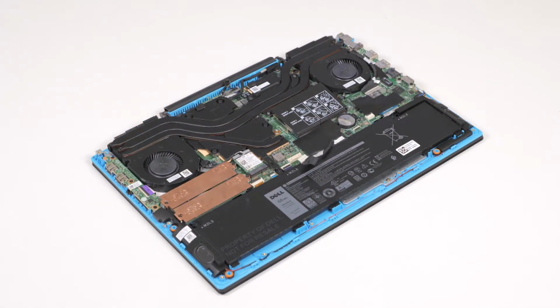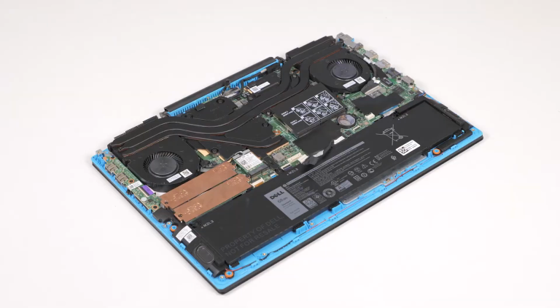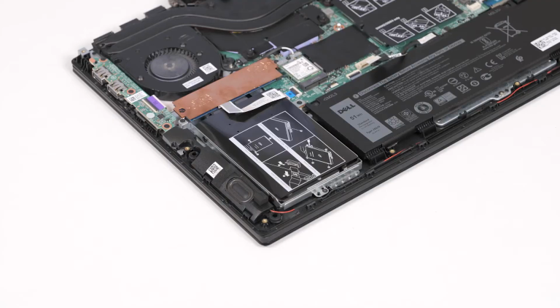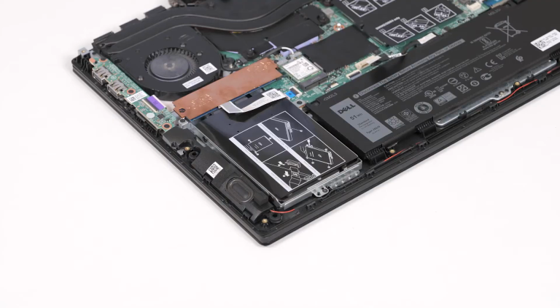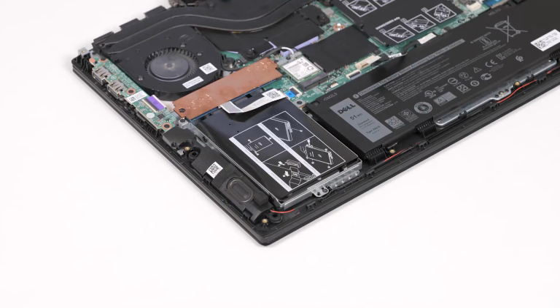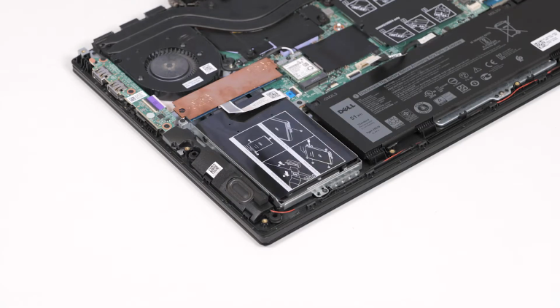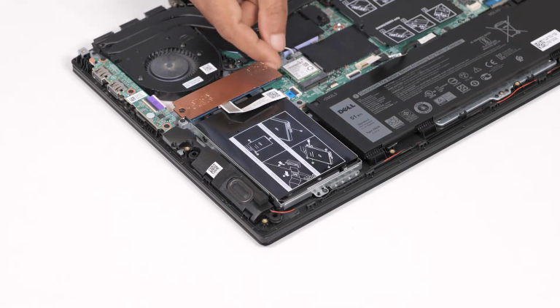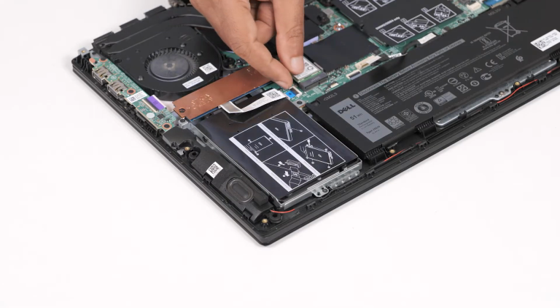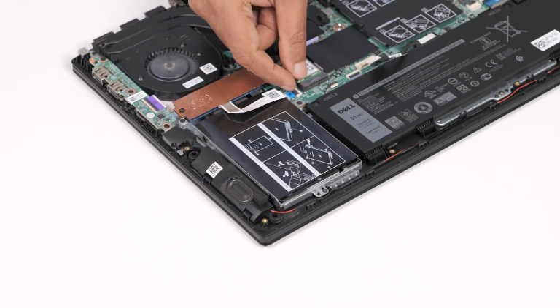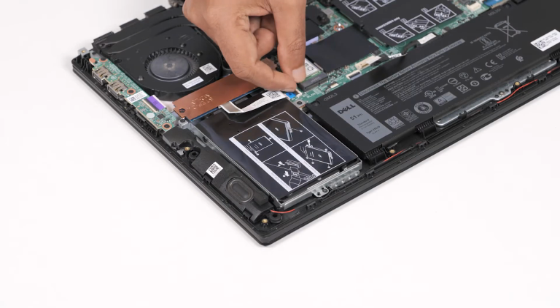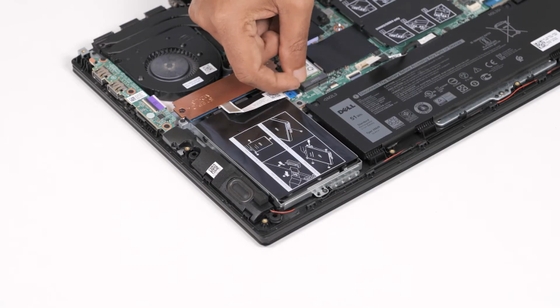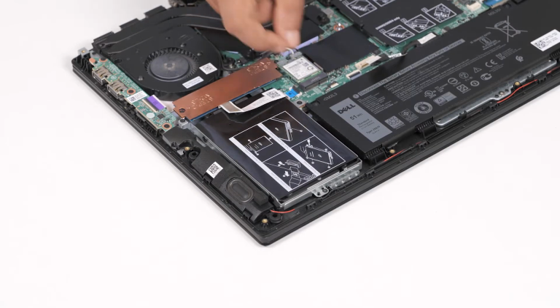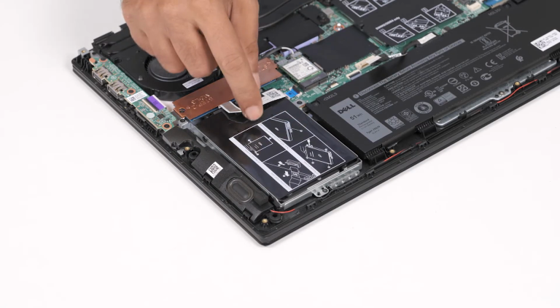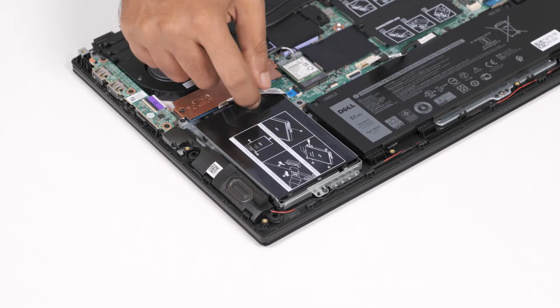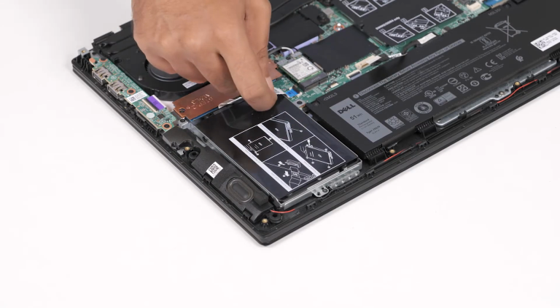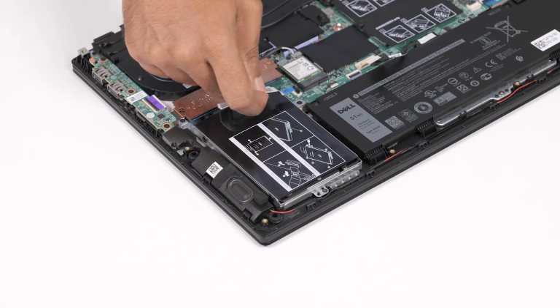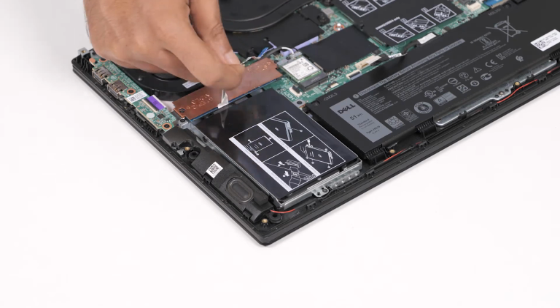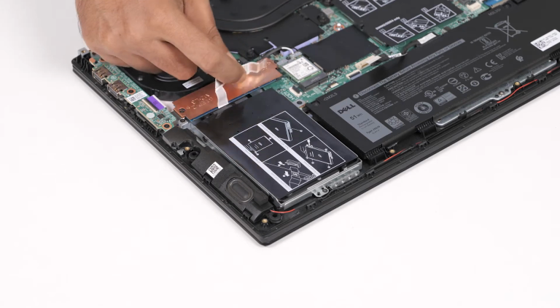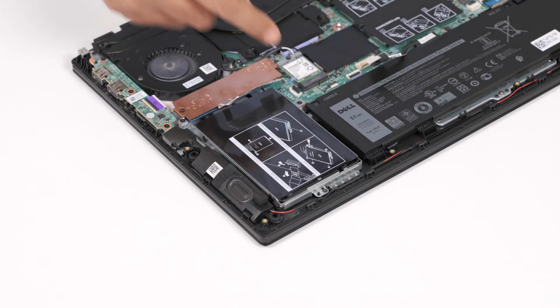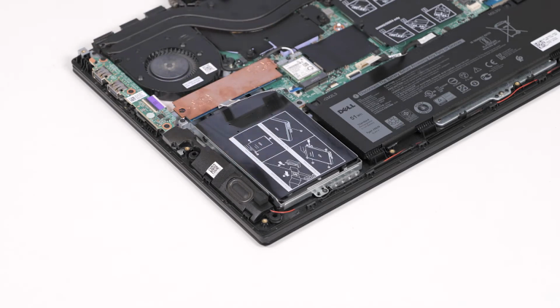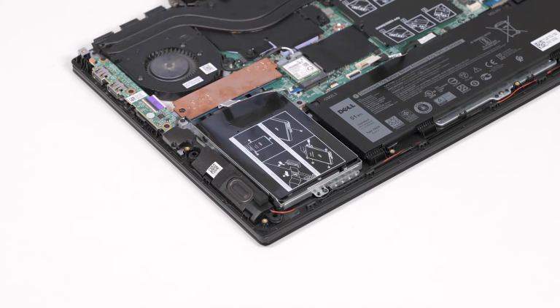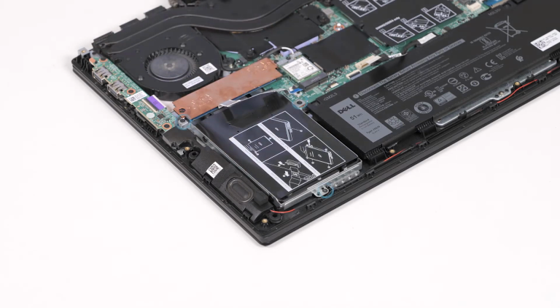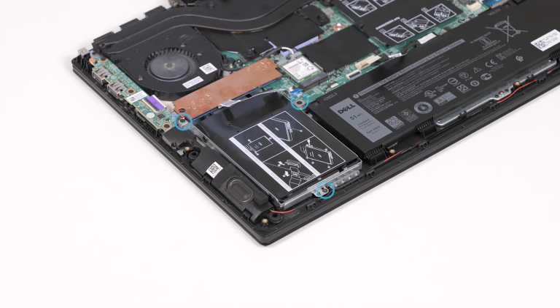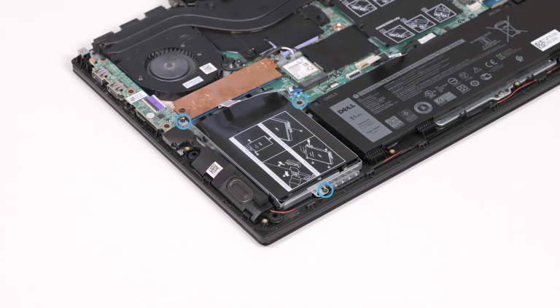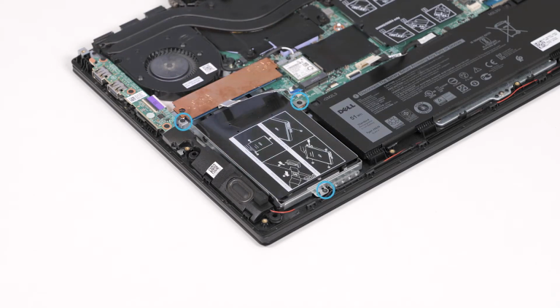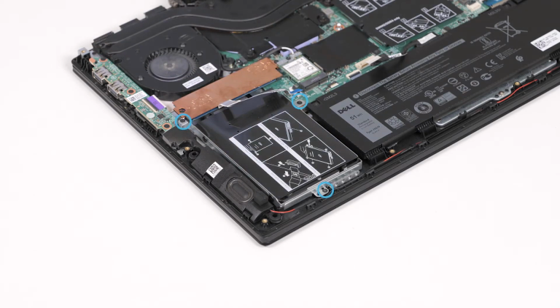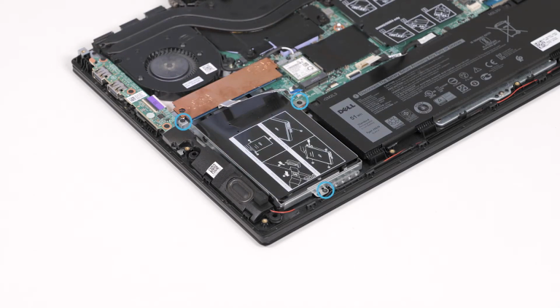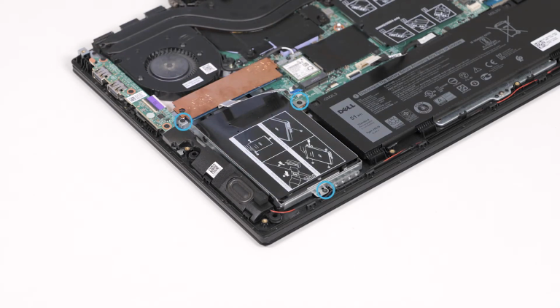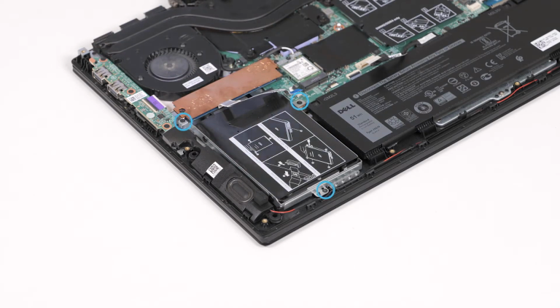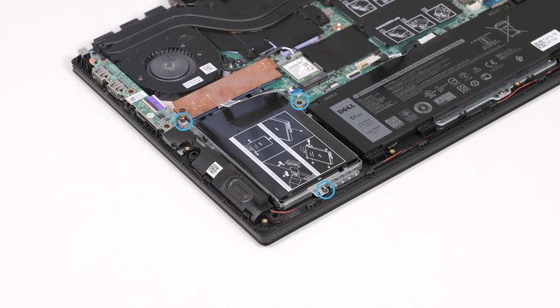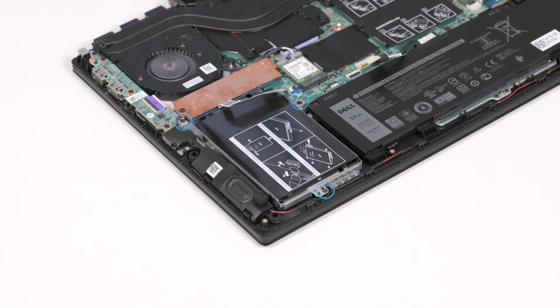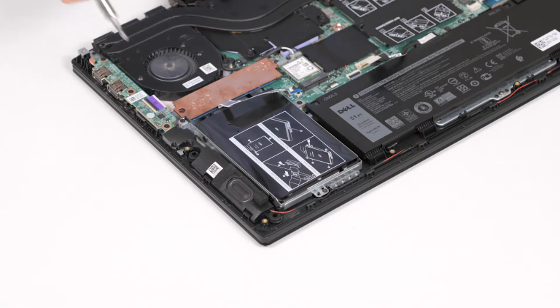Now, let's remove the hard drive. Open the latch and disconnect the hard drive cable from the system board. Remove the three screws that secure the hard drive assembly to the palm rest and keyboard assembly.